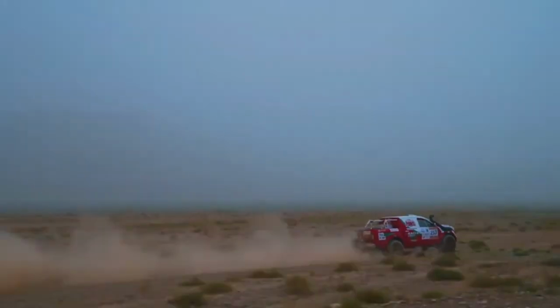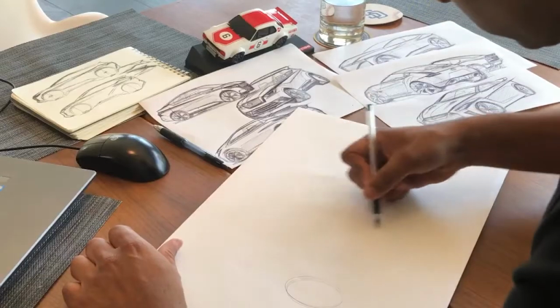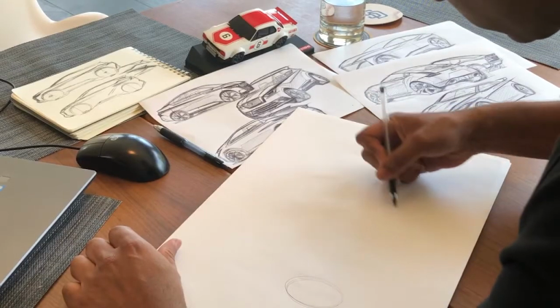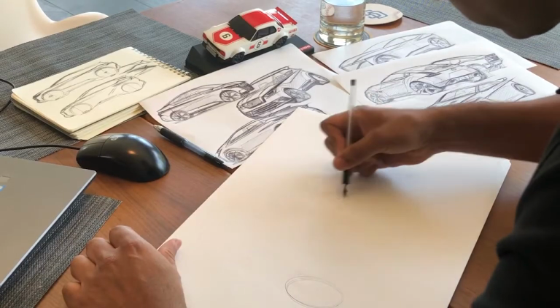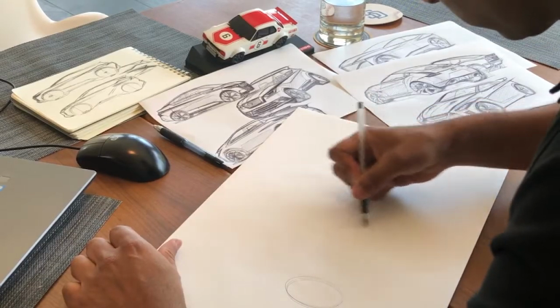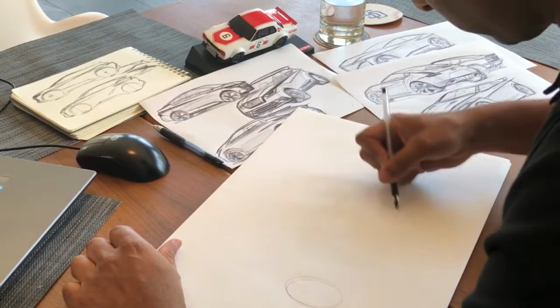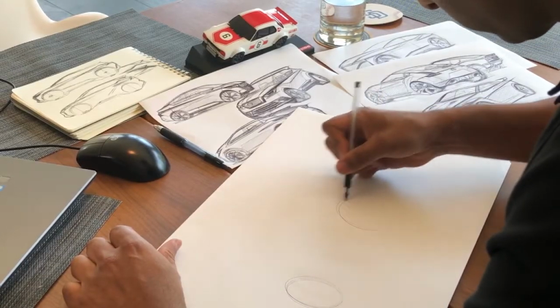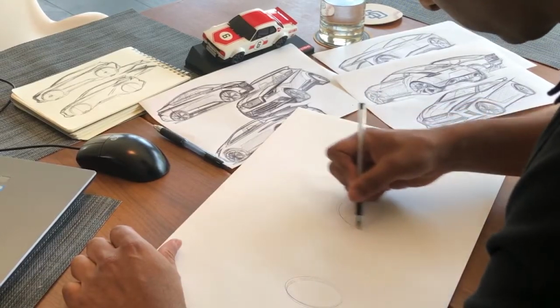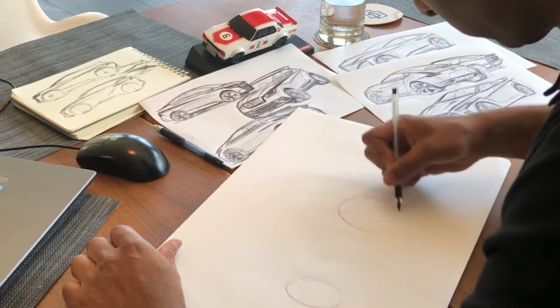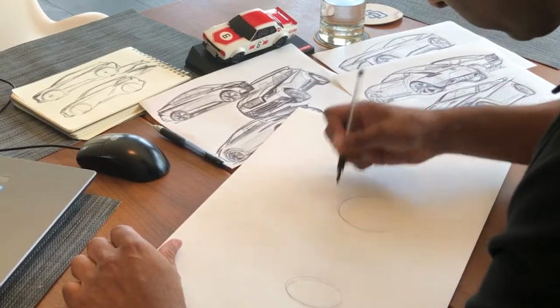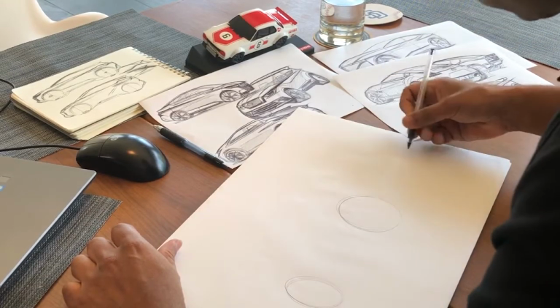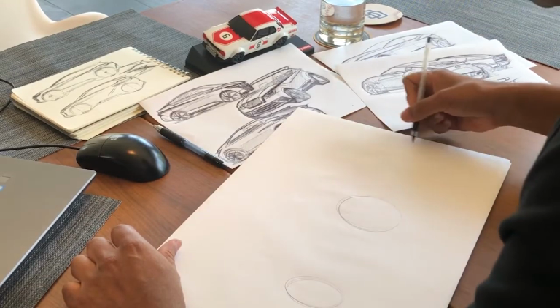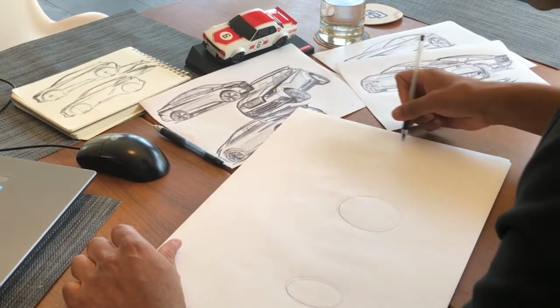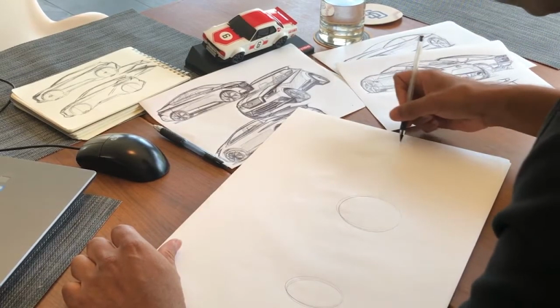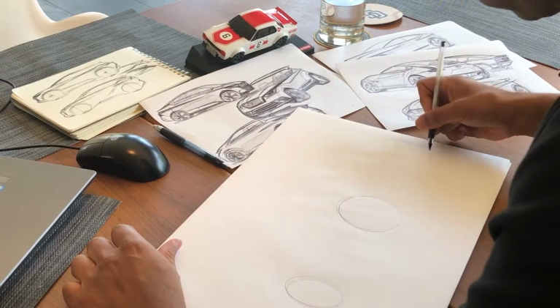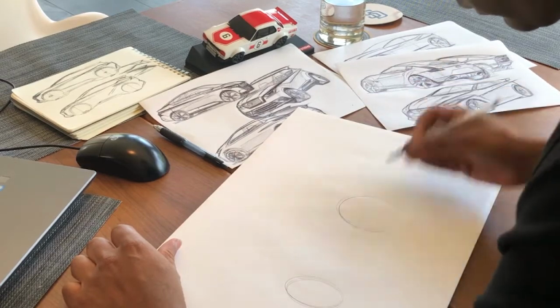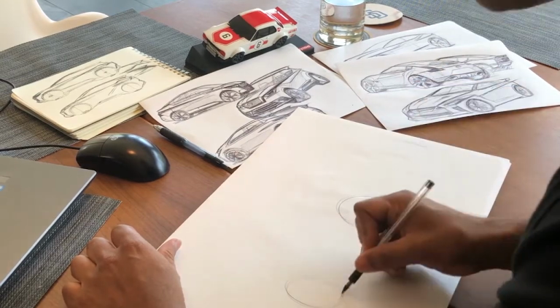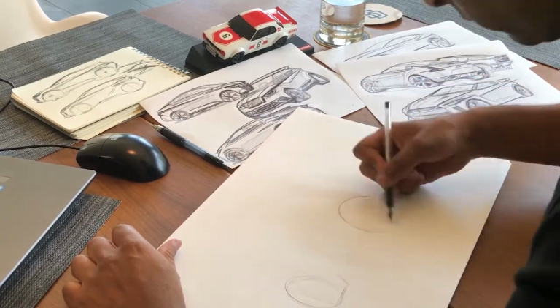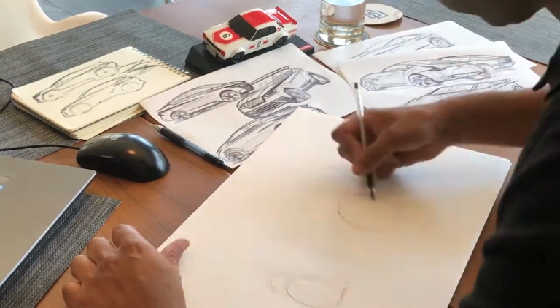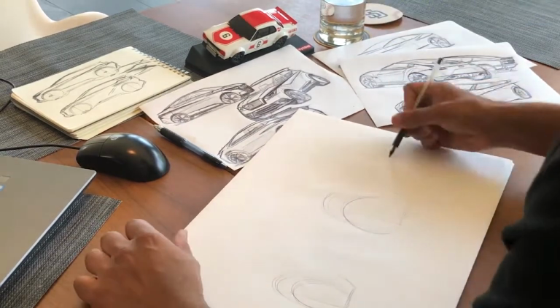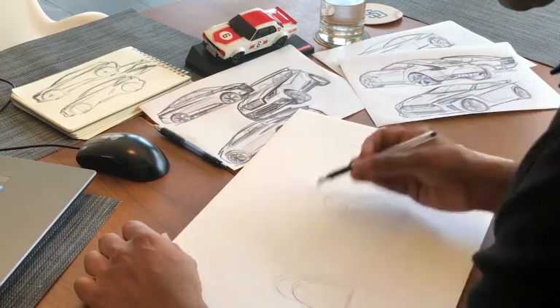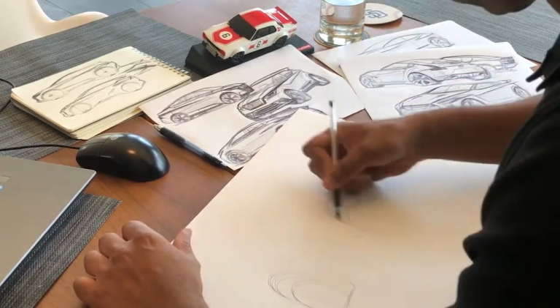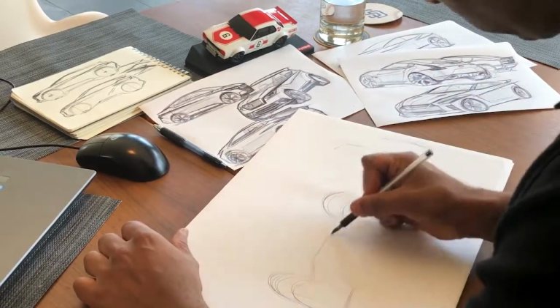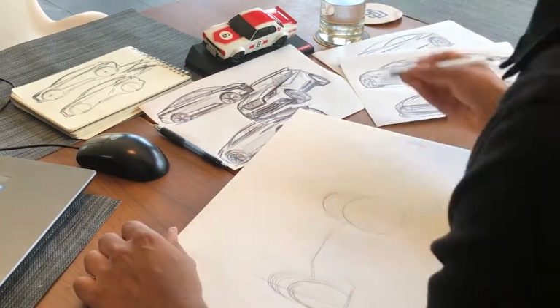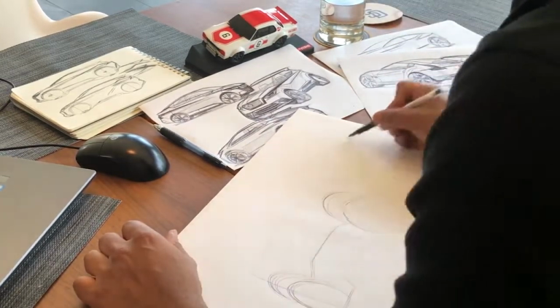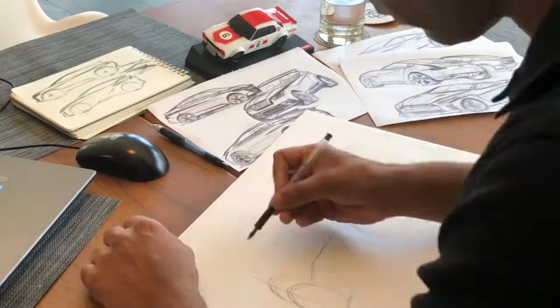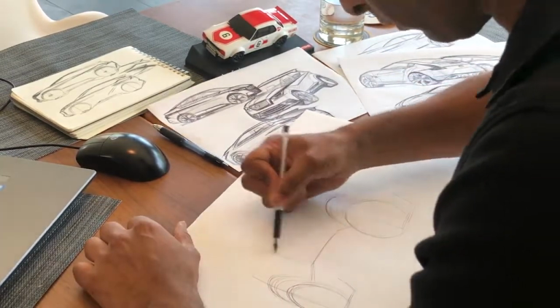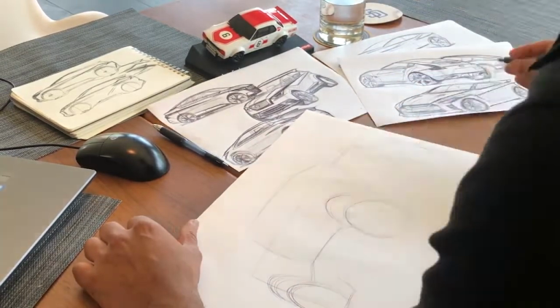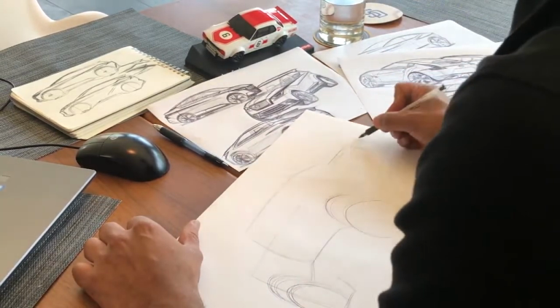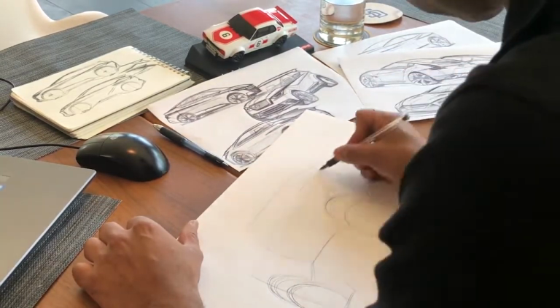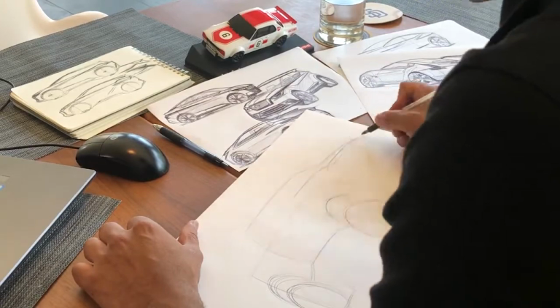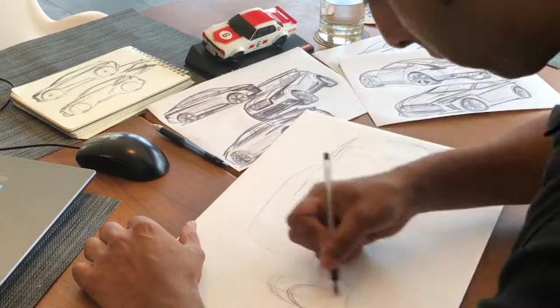I usually start off every drawing with the tires. This sets up the overall stance. And then I start blocking in the body. This sets up an overall posture to the vehicle.